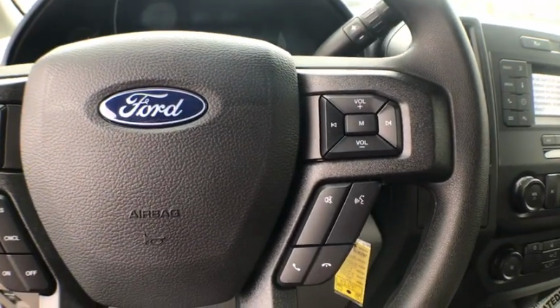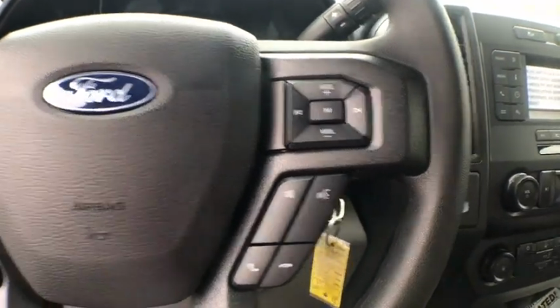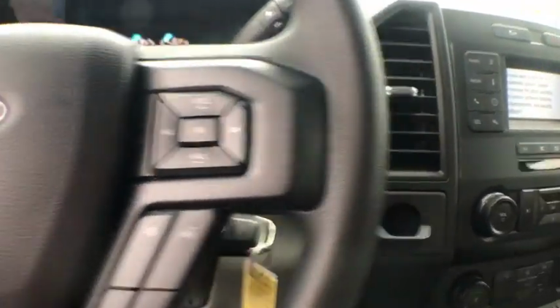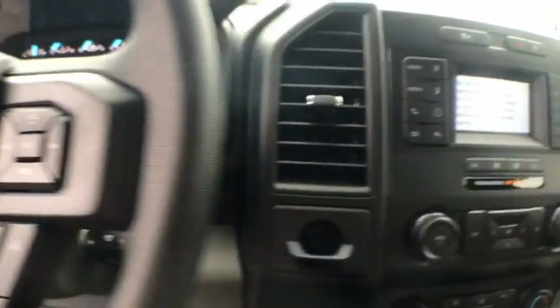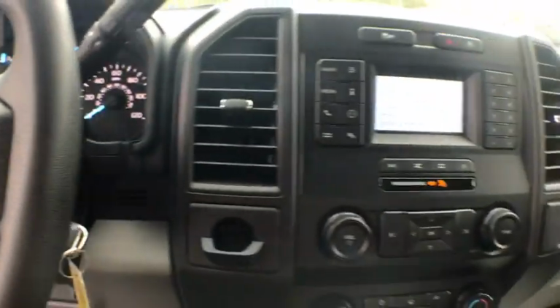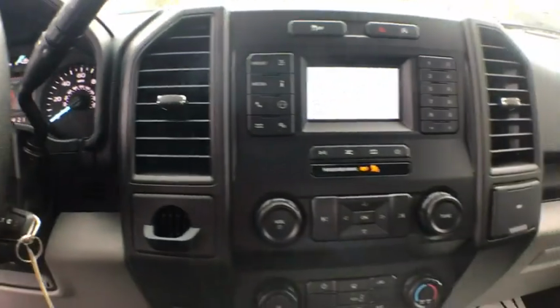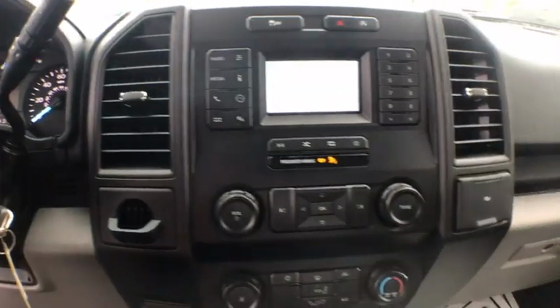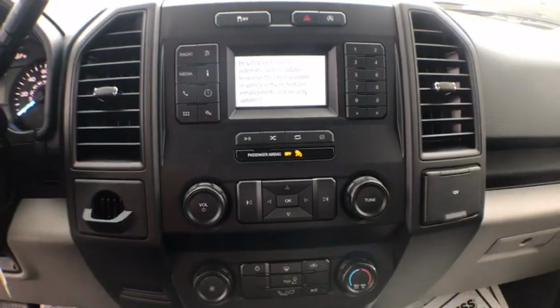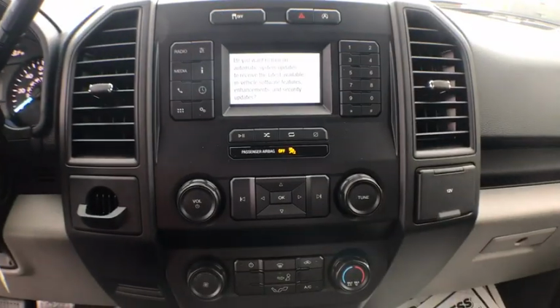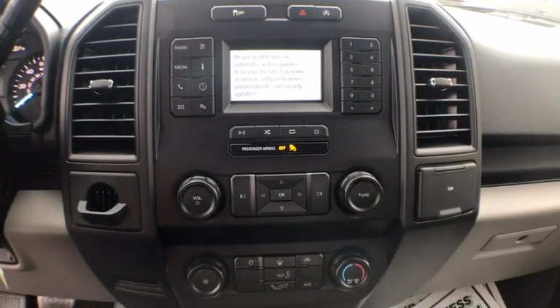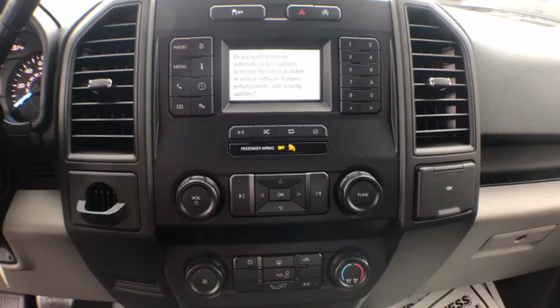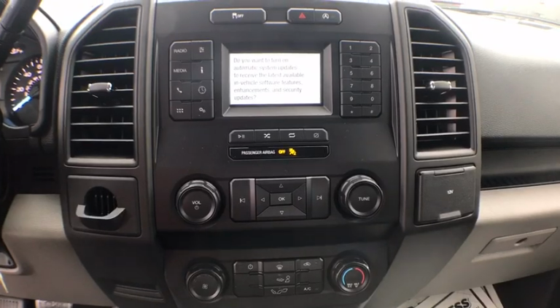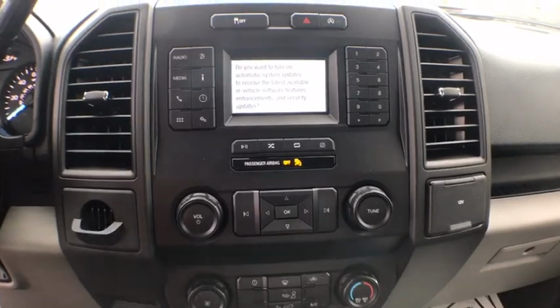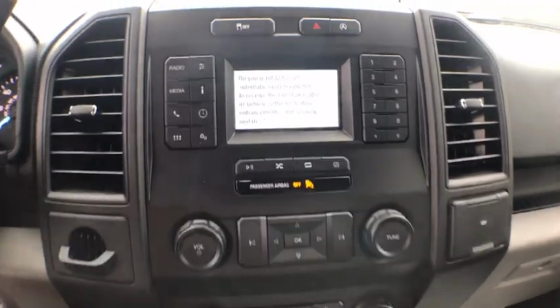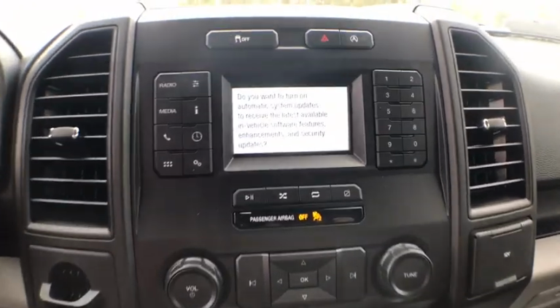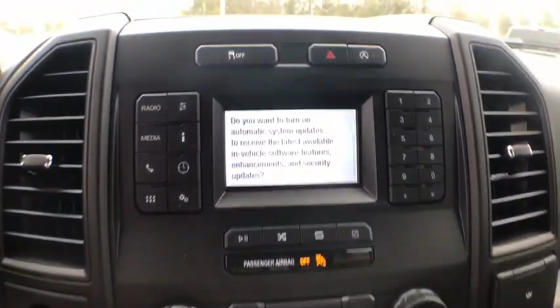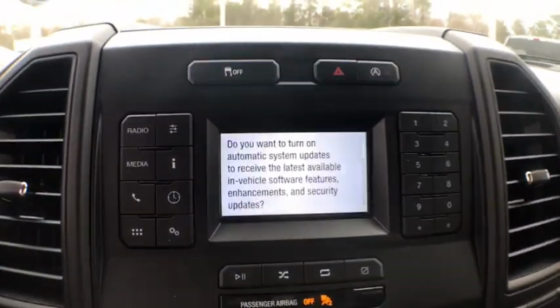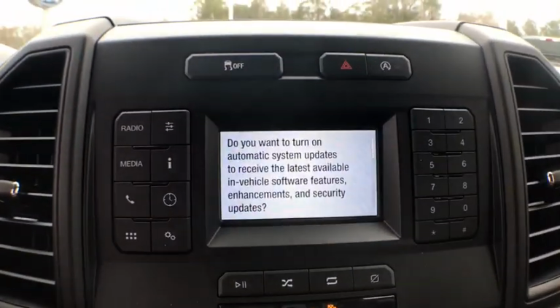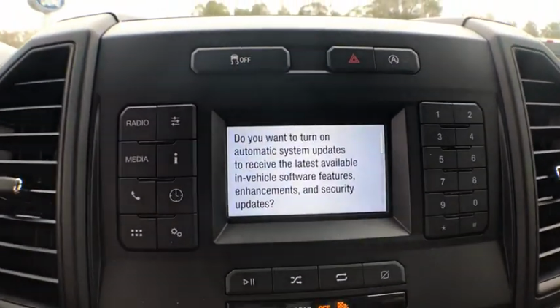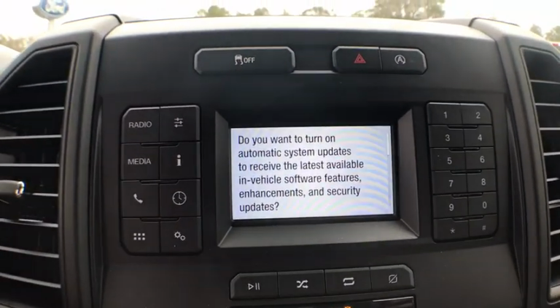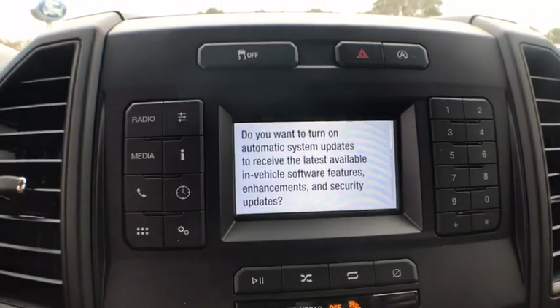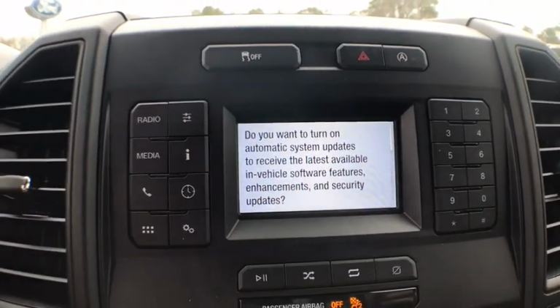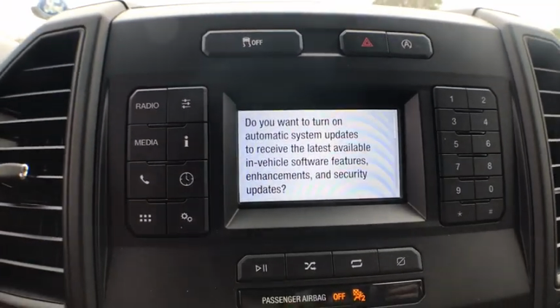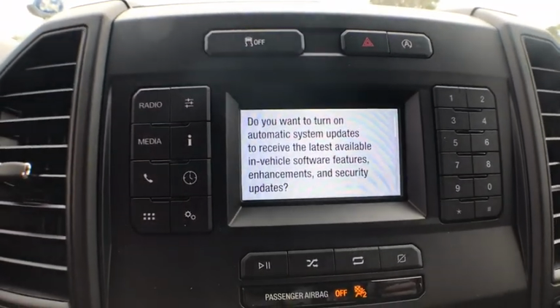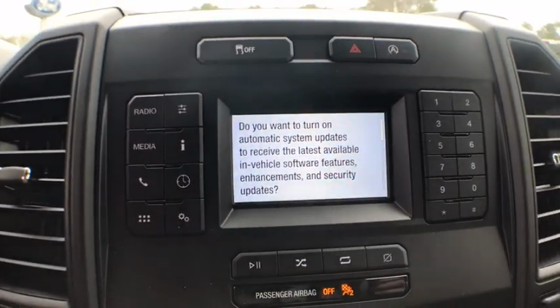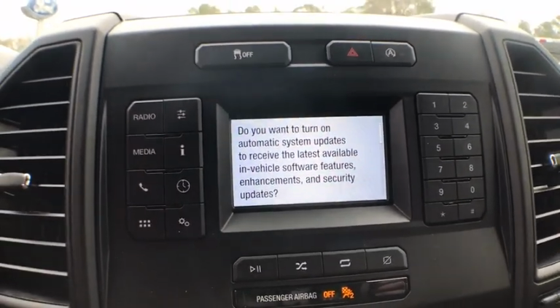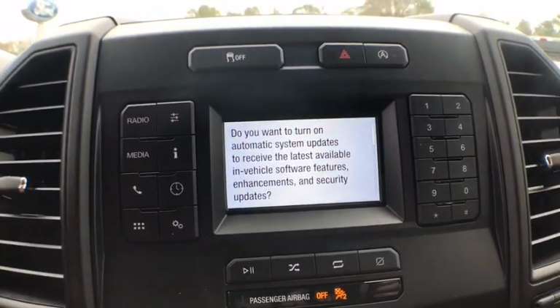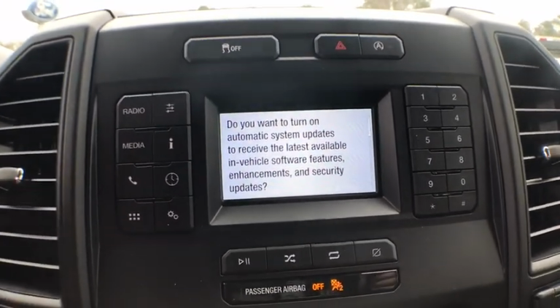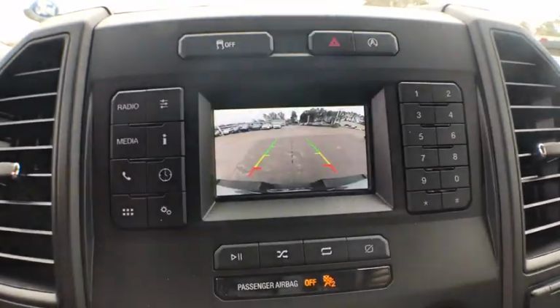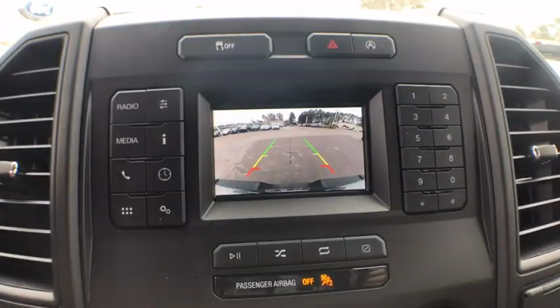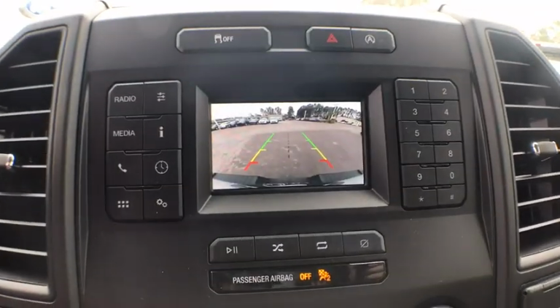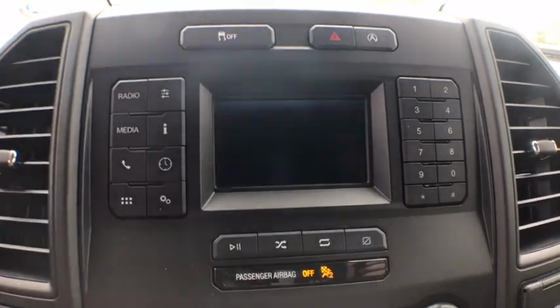Passenger vanity mirror, front license plate bracket, low tire pressure warning, front wheel independent suspension, four-piece floor mat set.